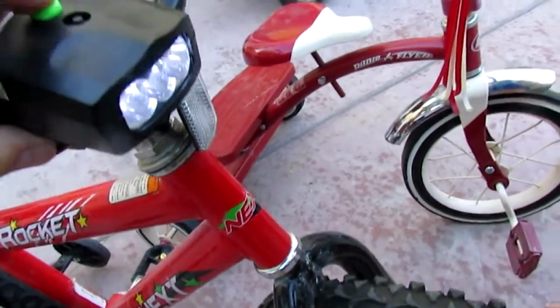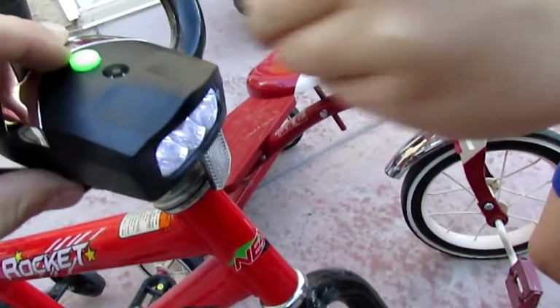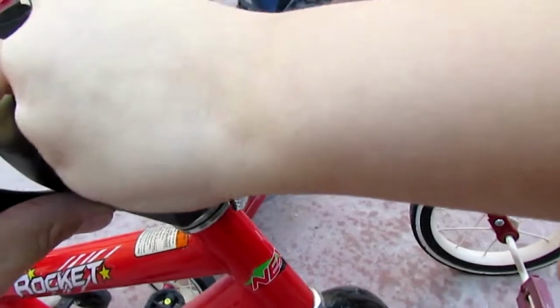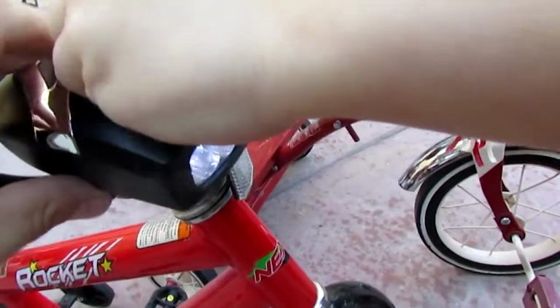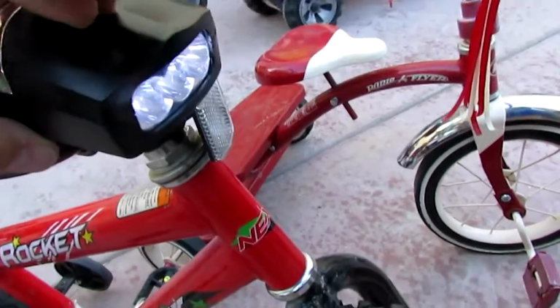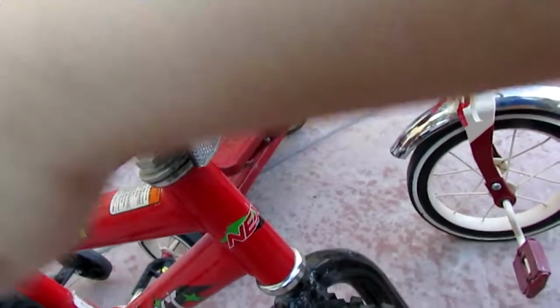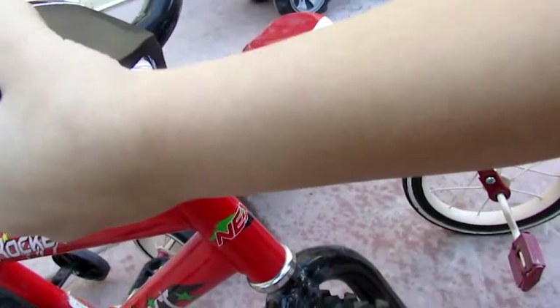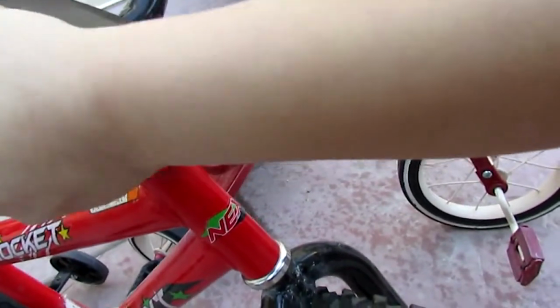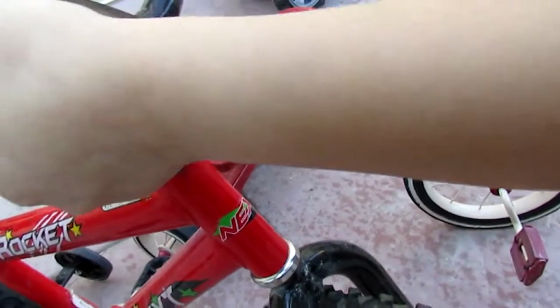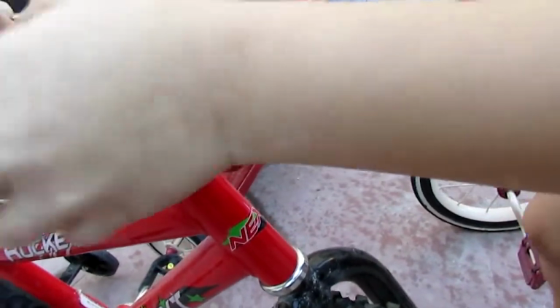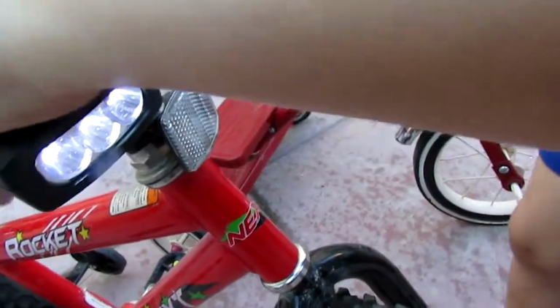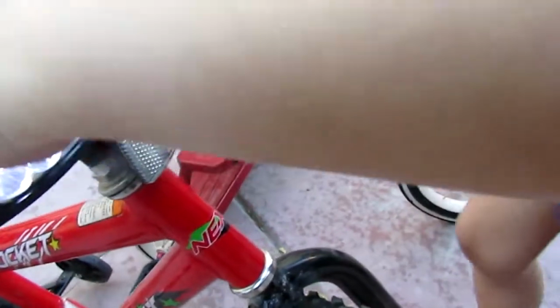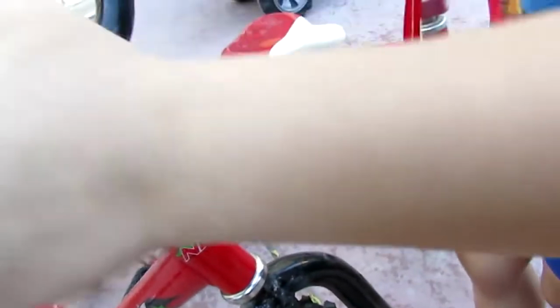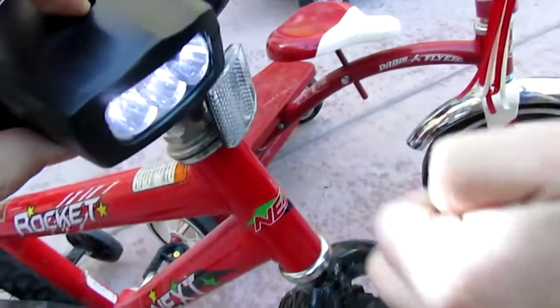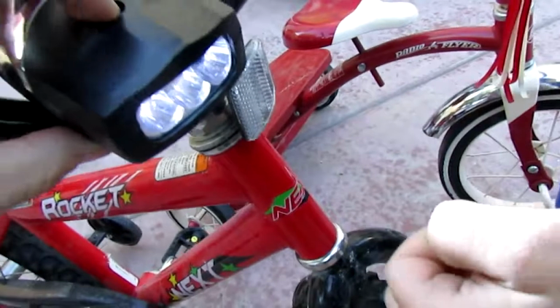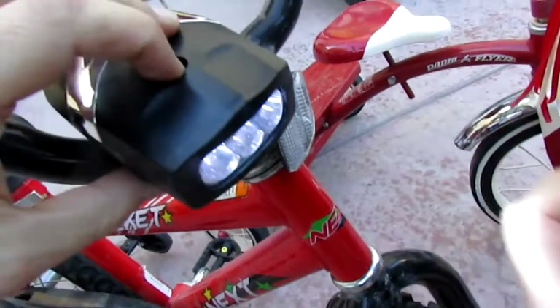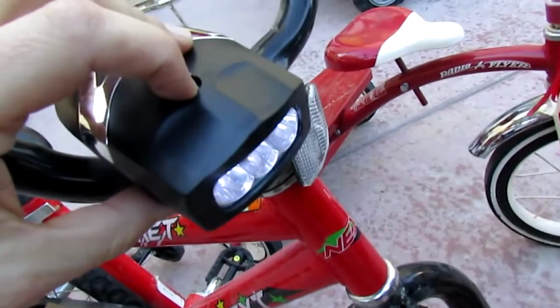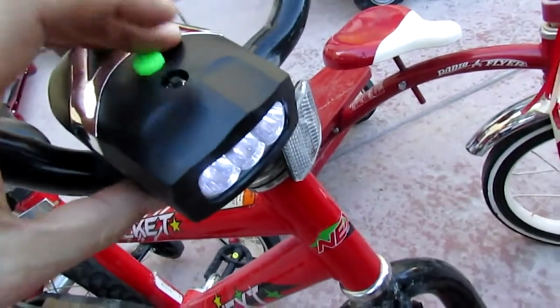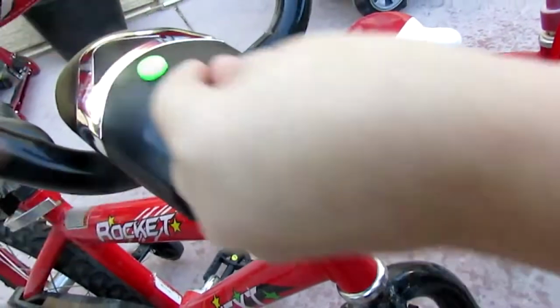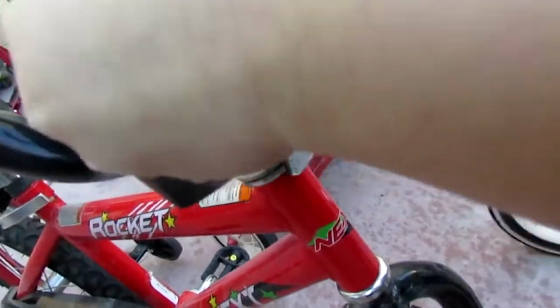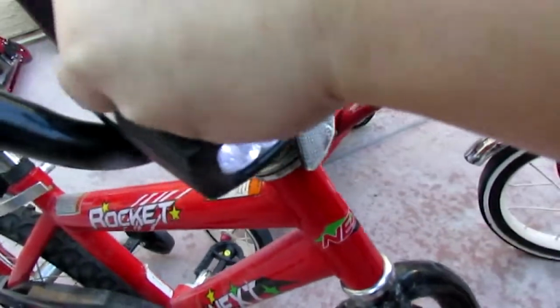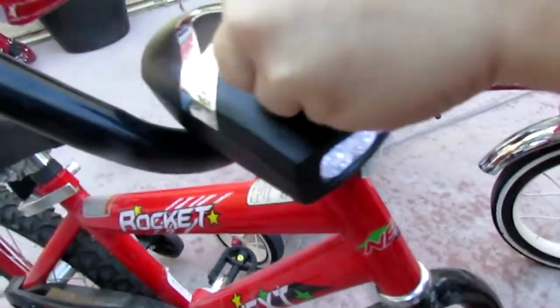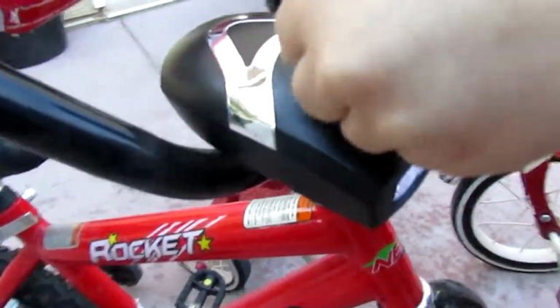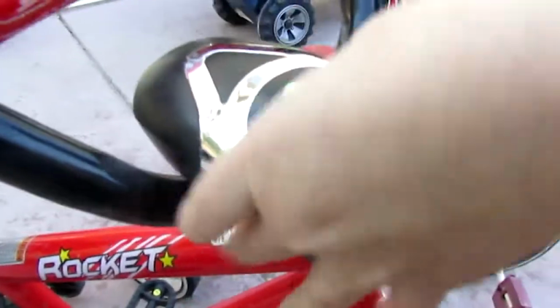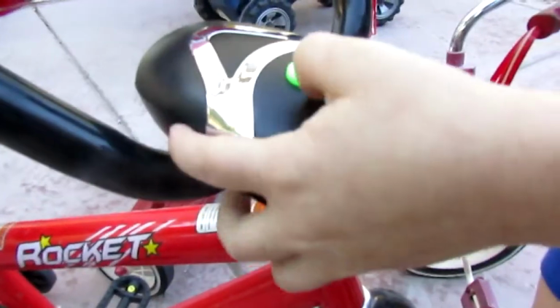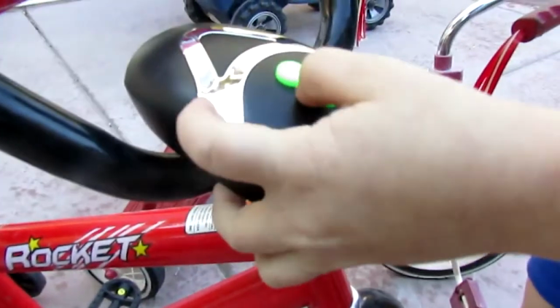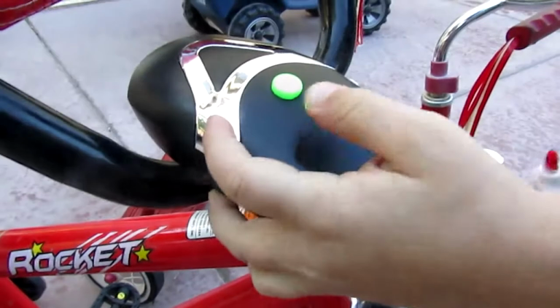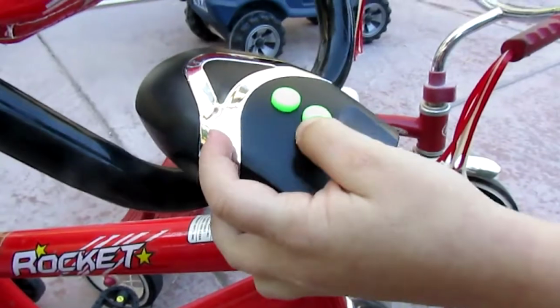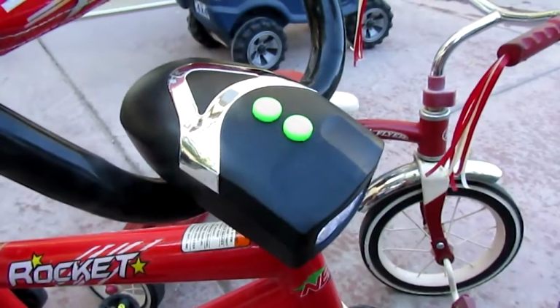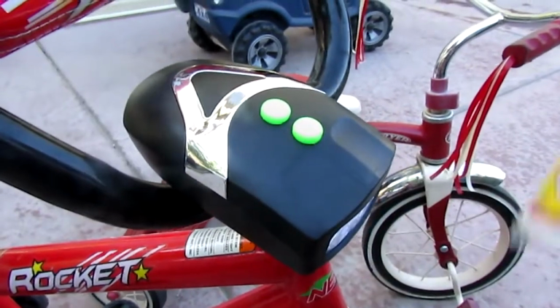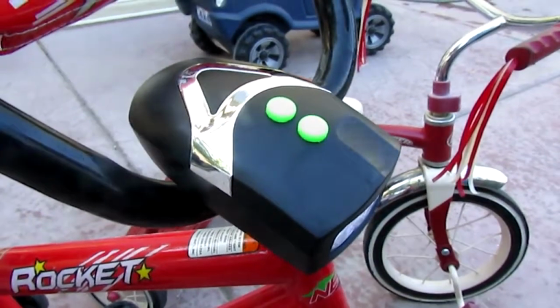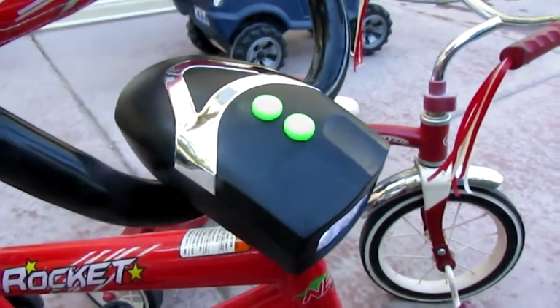Put that button back in. Yeah, I mean, it has lights and it has a little musical horn or something there. Most of the stuff out here in Vegas gets deteriorated from the sun anyway before anything else.